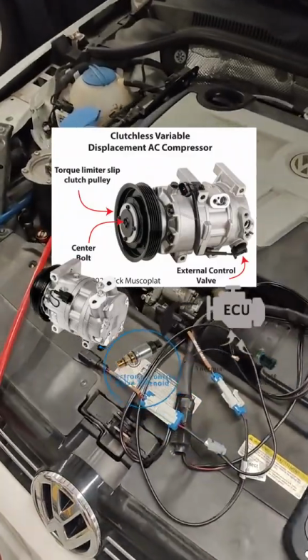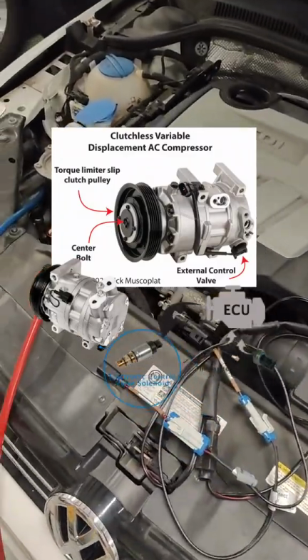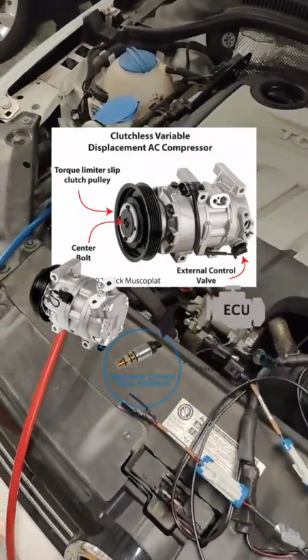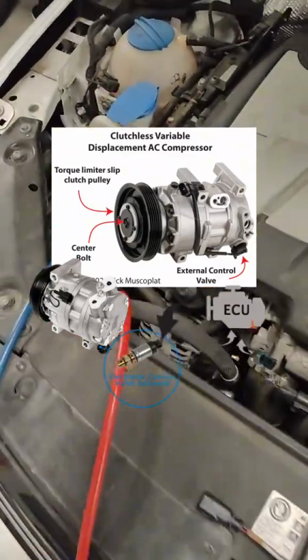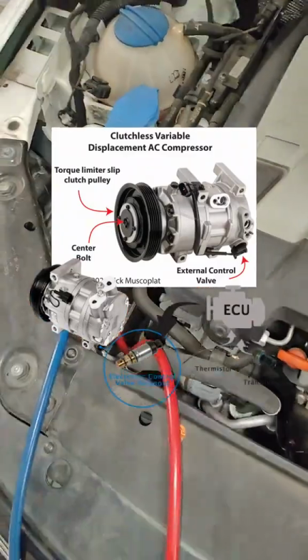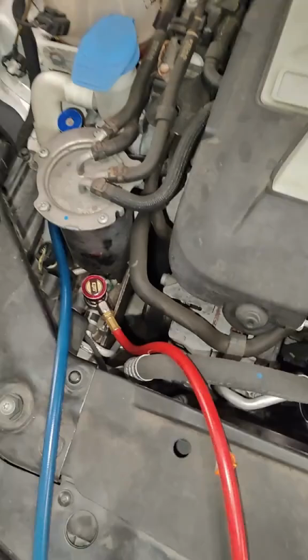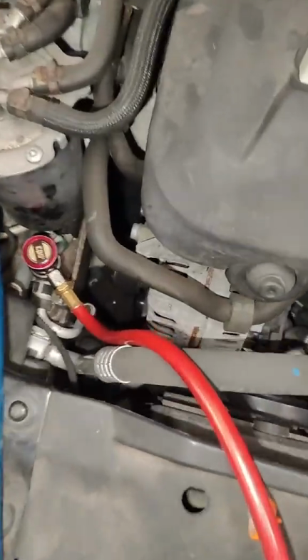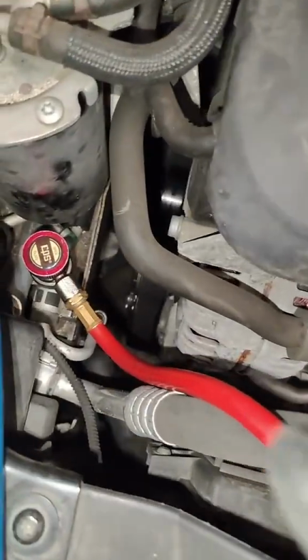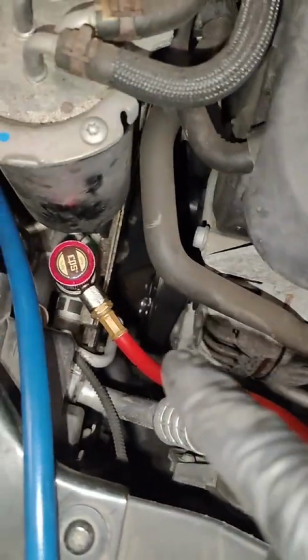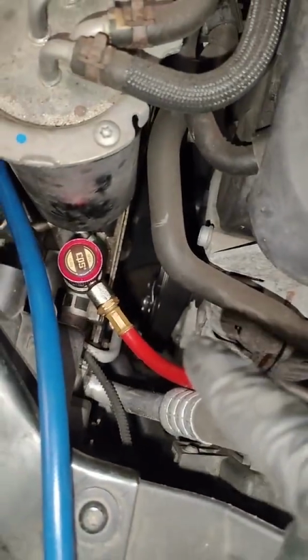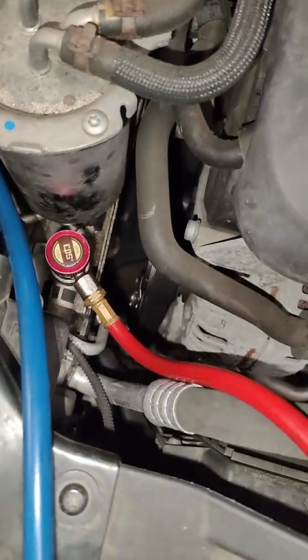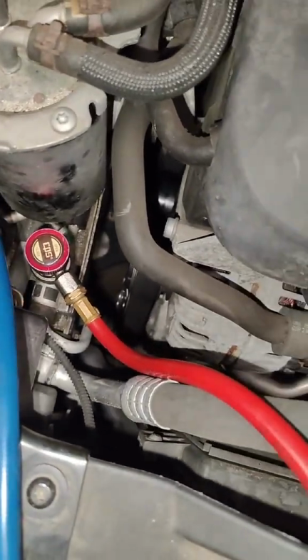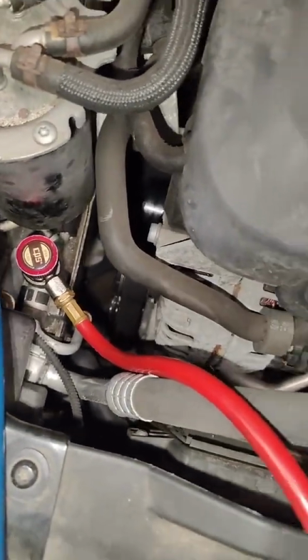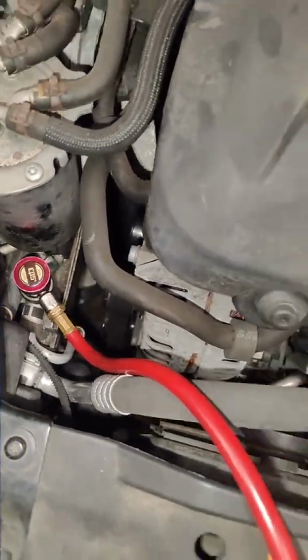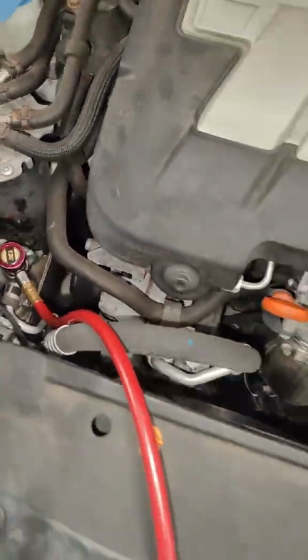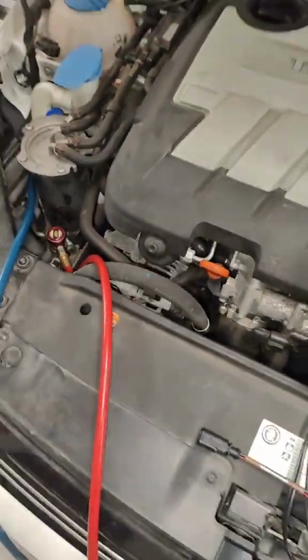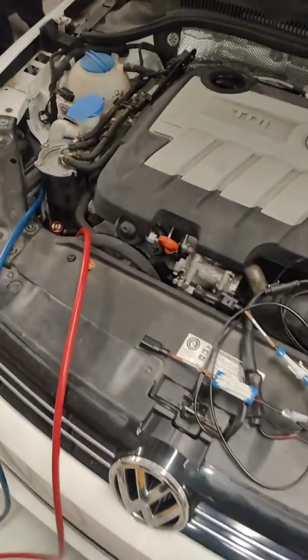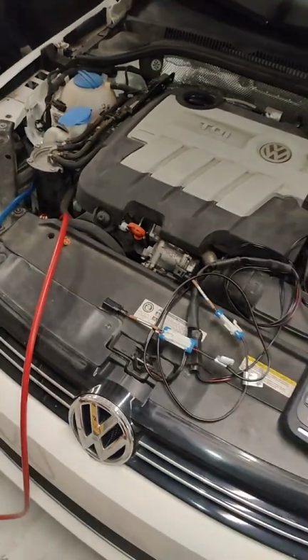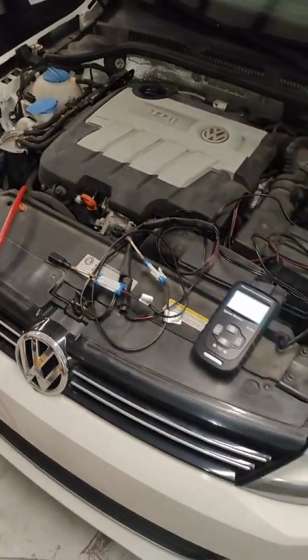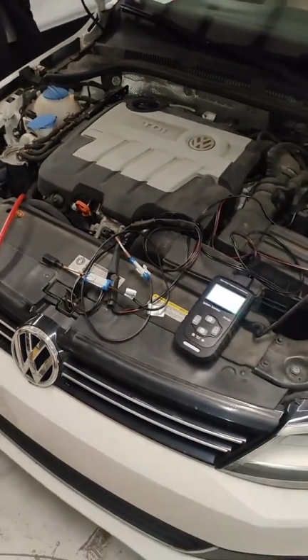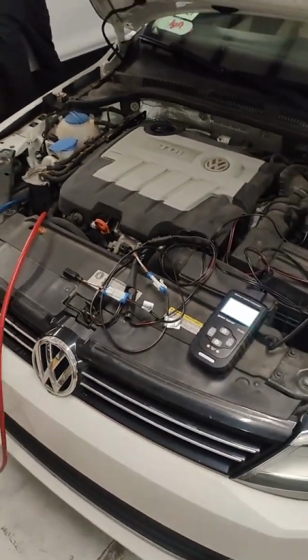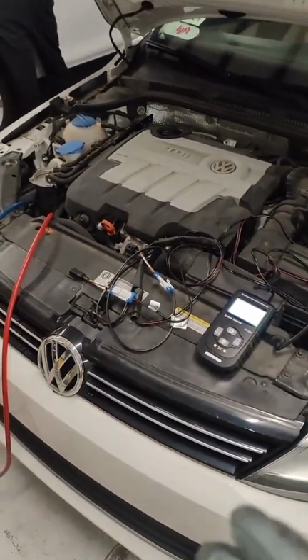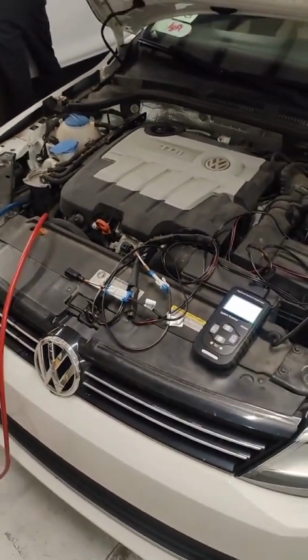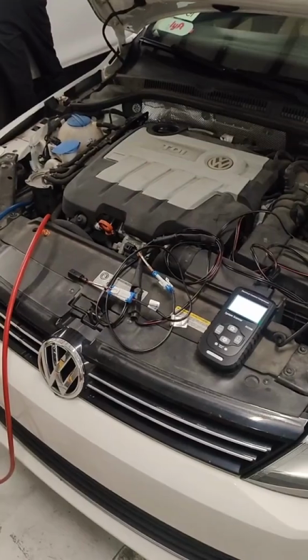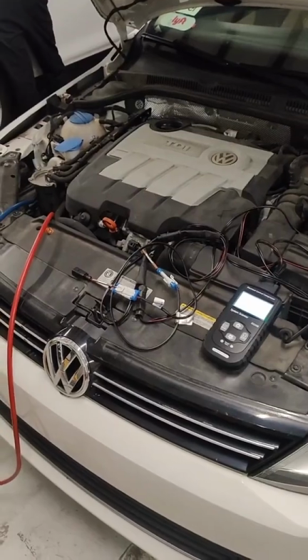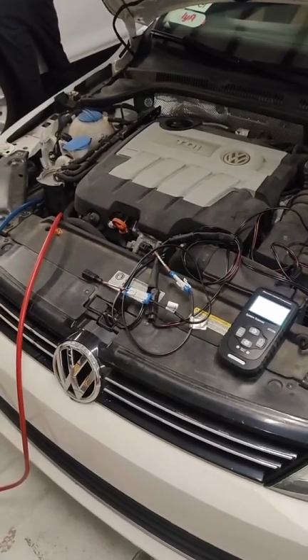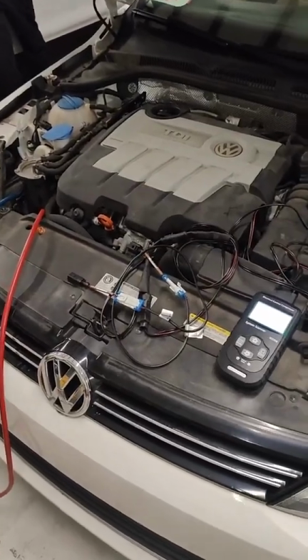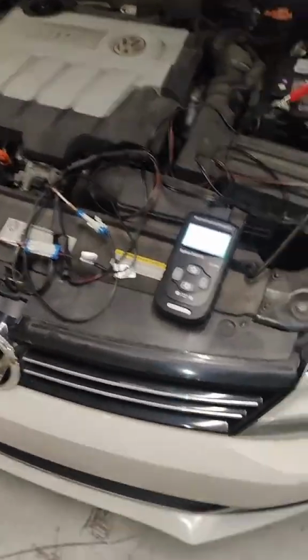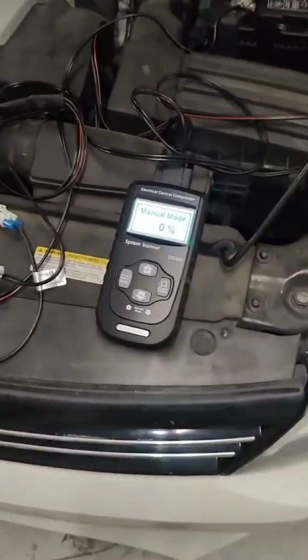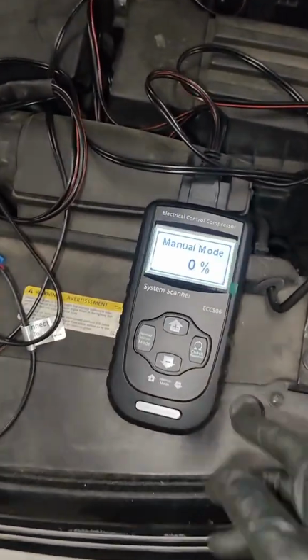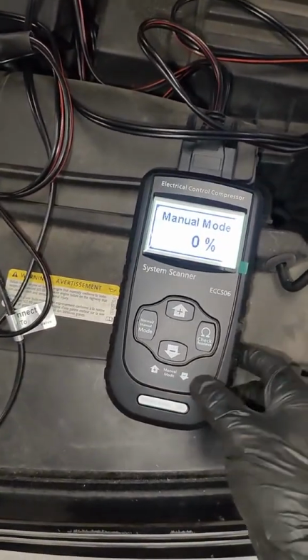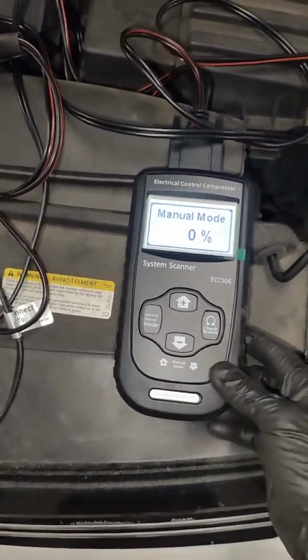That makes it a little bit harder to diagnose these issues, especially because you can't just look down and take a look at the clutch anymore to see if the compressor's on or off. What you really have to do is measure the duty cycle, and you need to see the signal that's going to the actual compressor itself. So this tool really comes in handy for doing that.